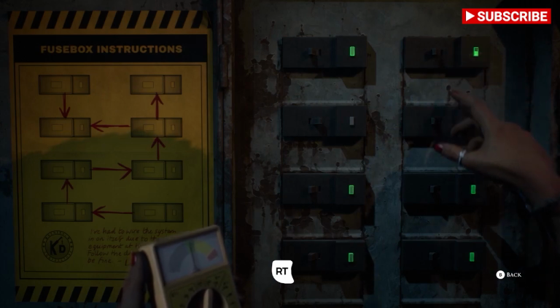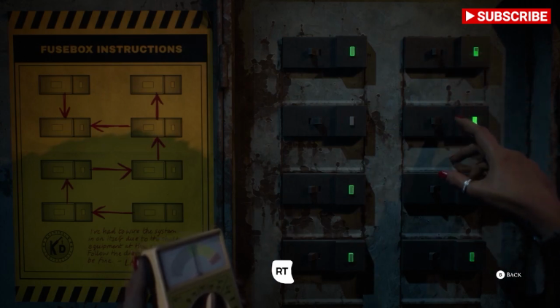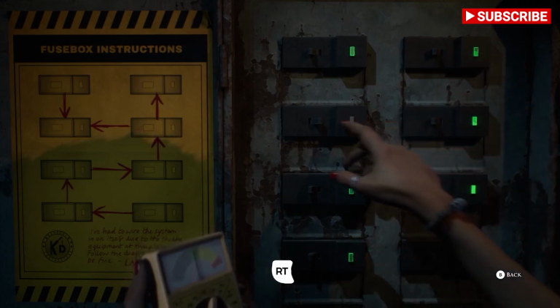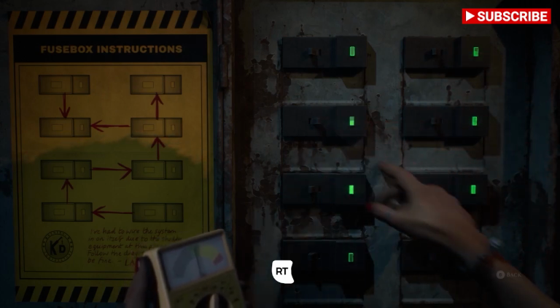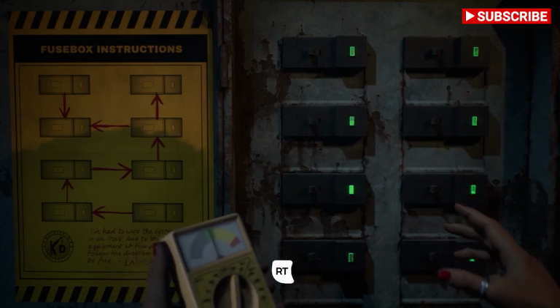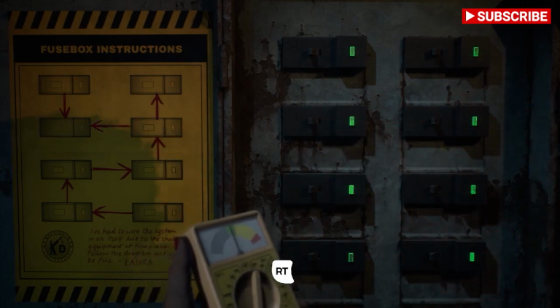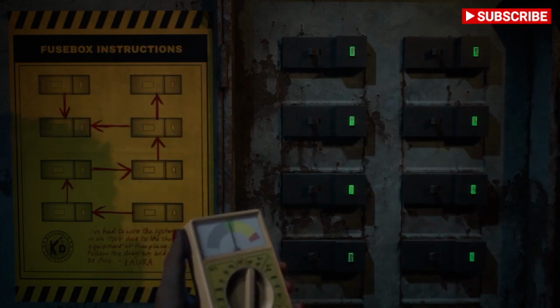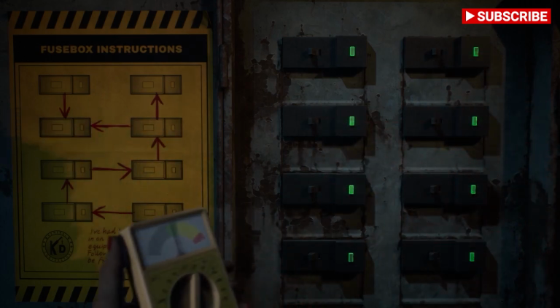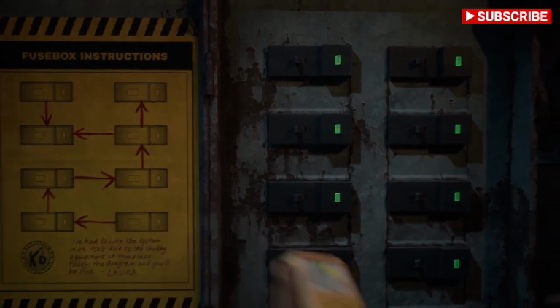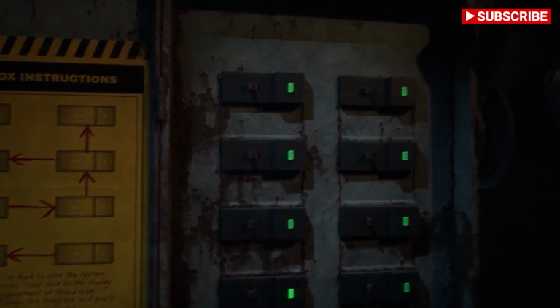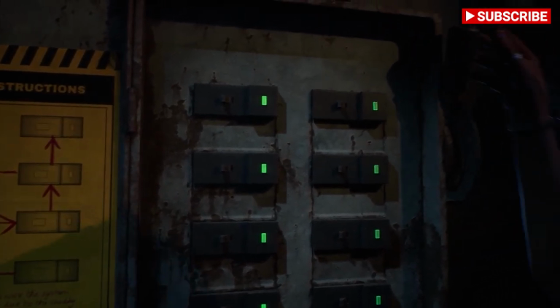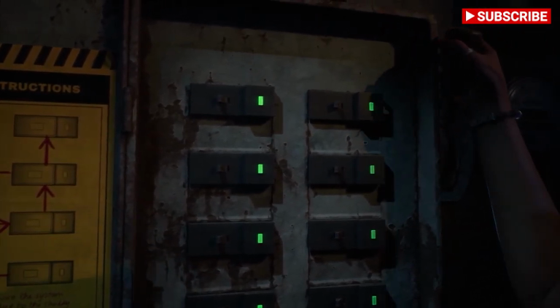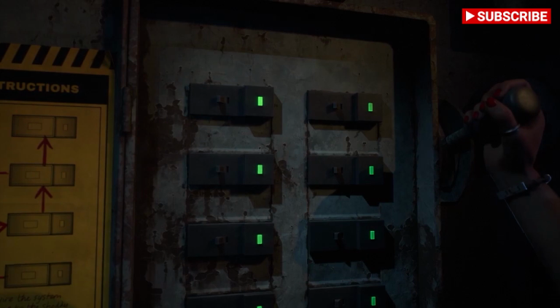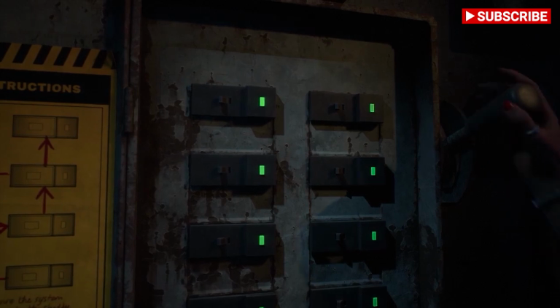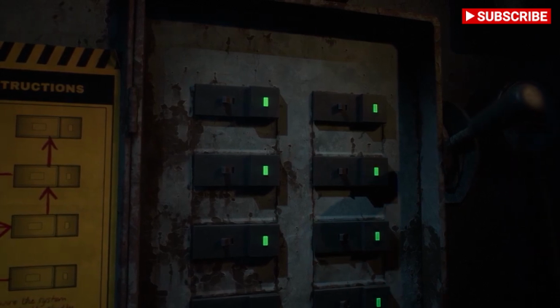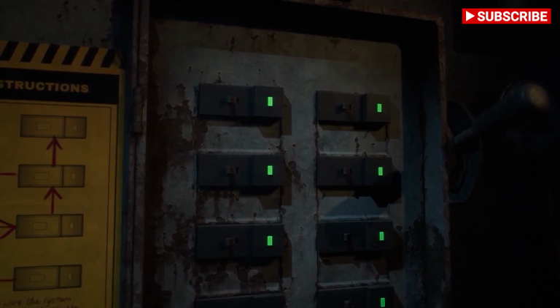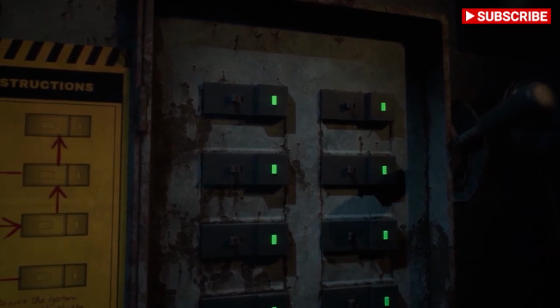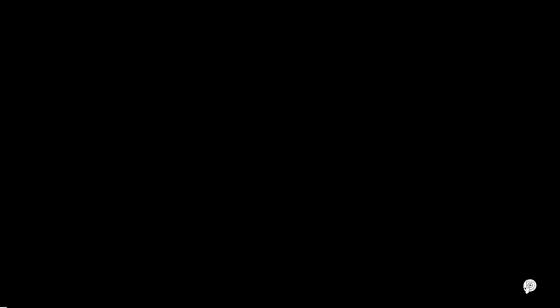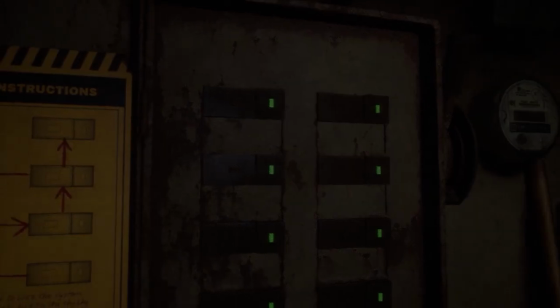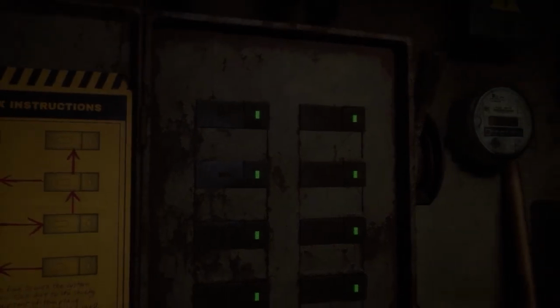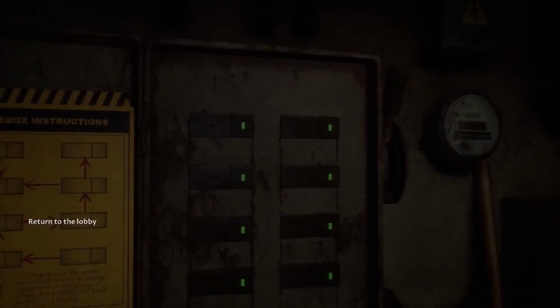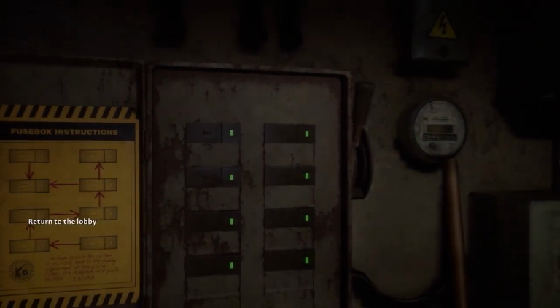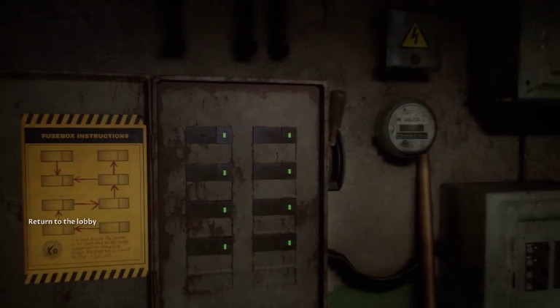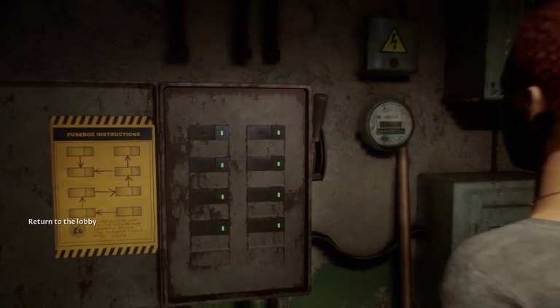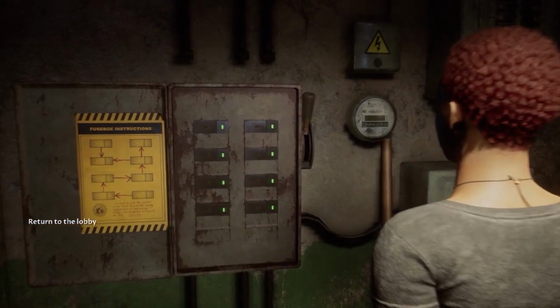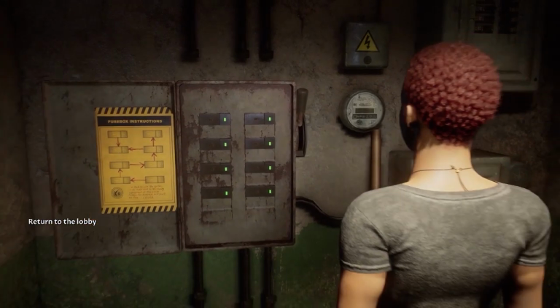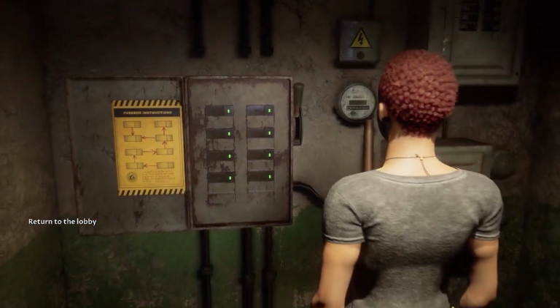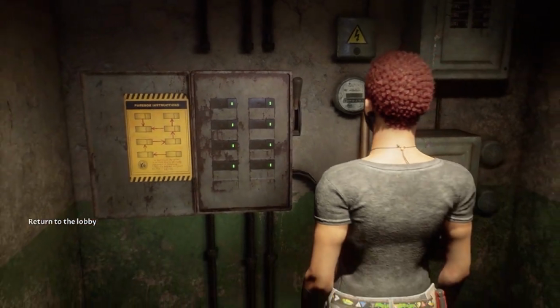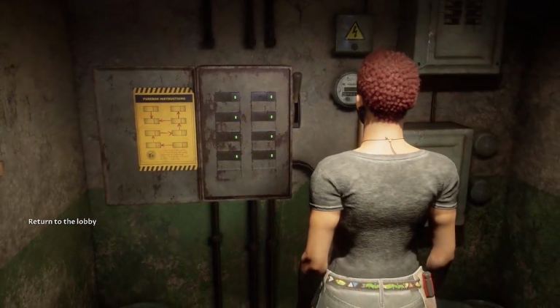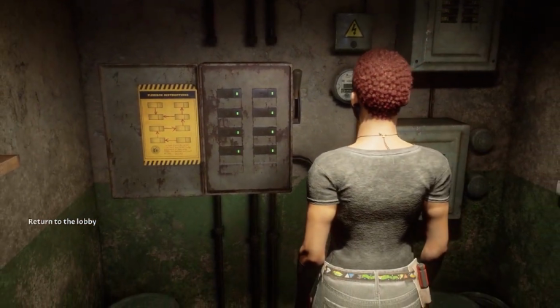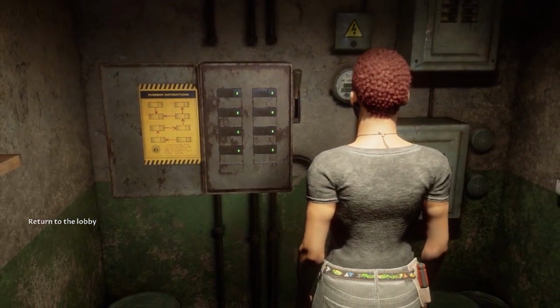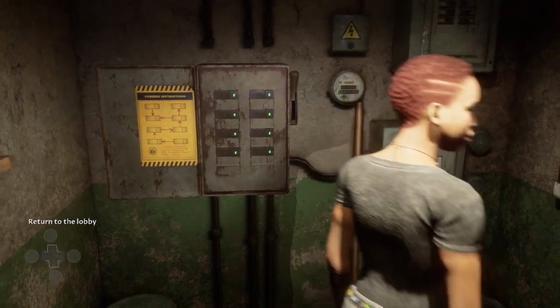As you can see, that's the last one according to the arrows when we have a look at the plans. So if you don't do them in that order, it will overcharge or whatever. So that's how you do the fuse box.